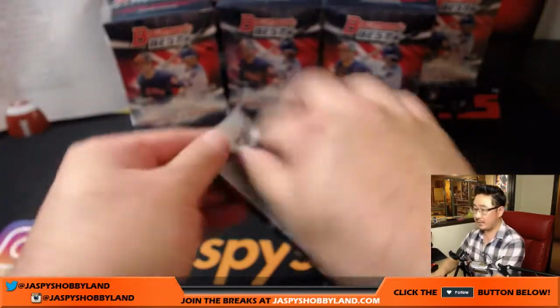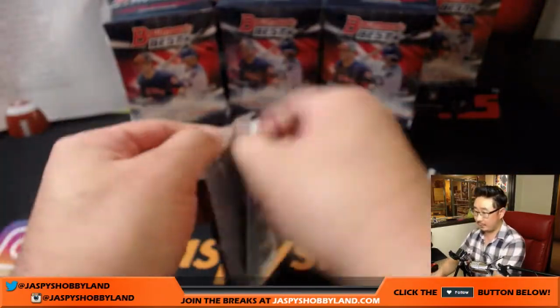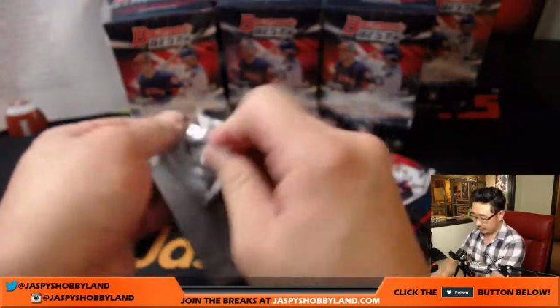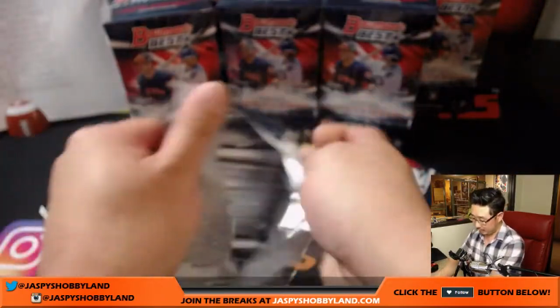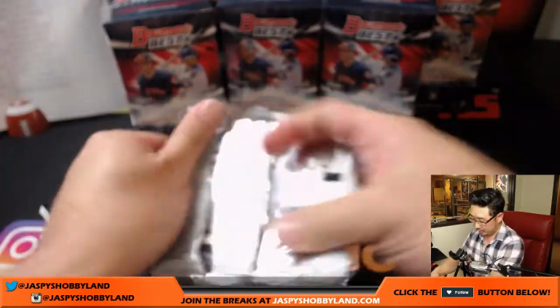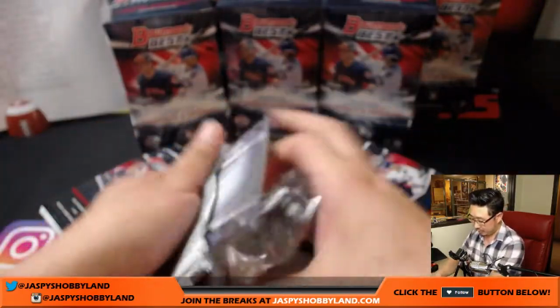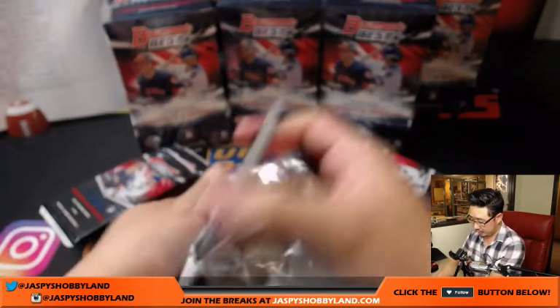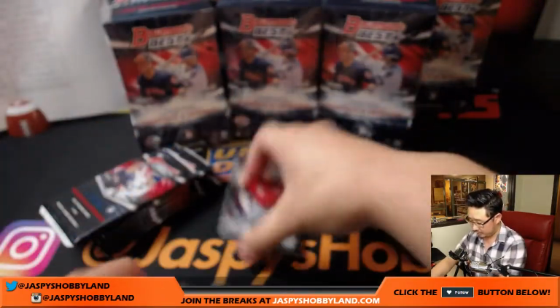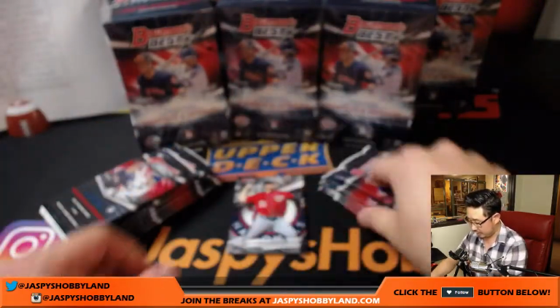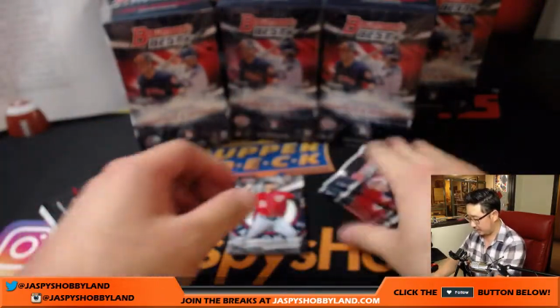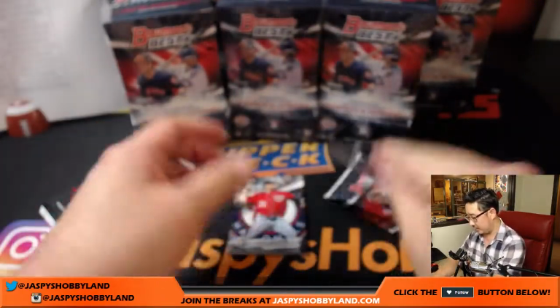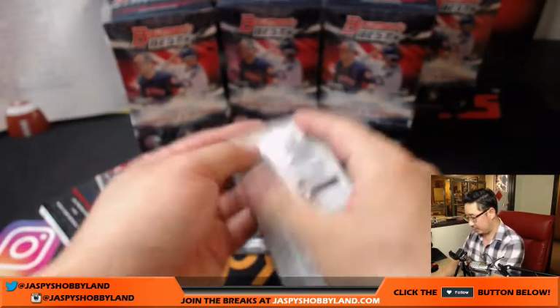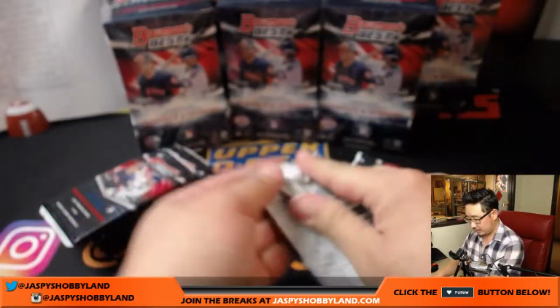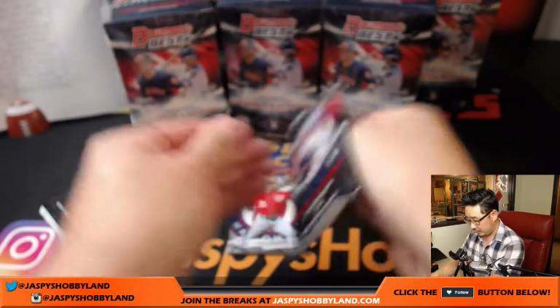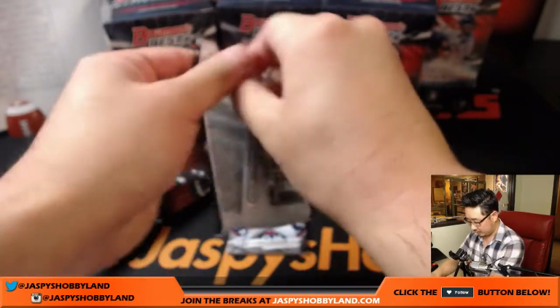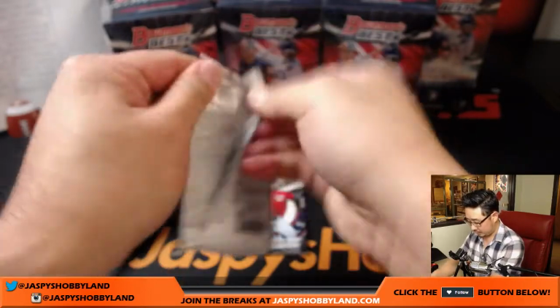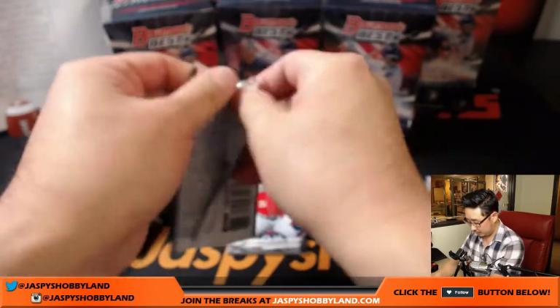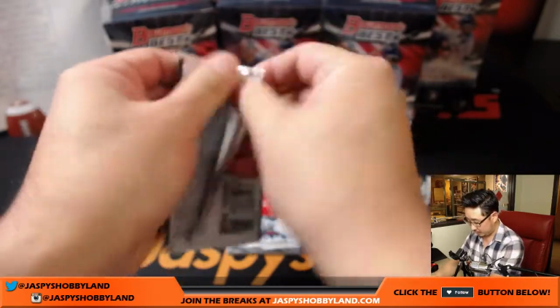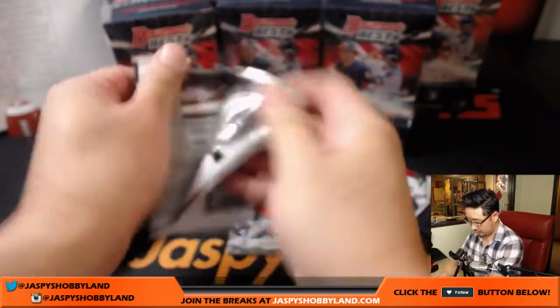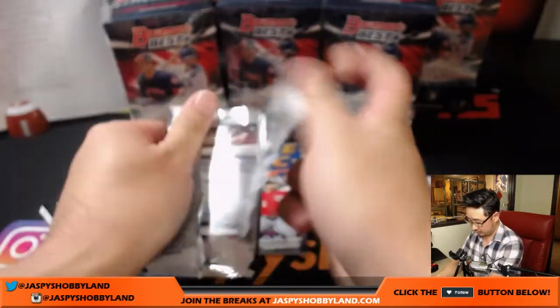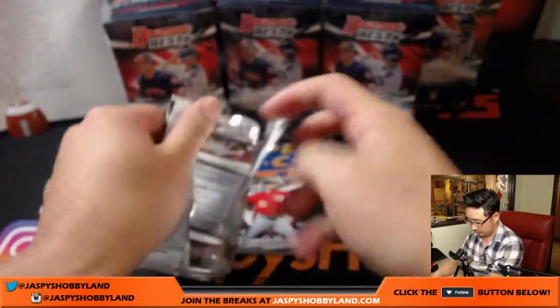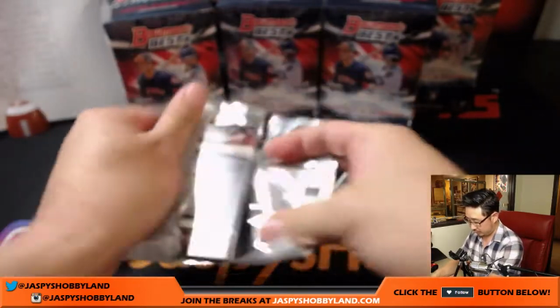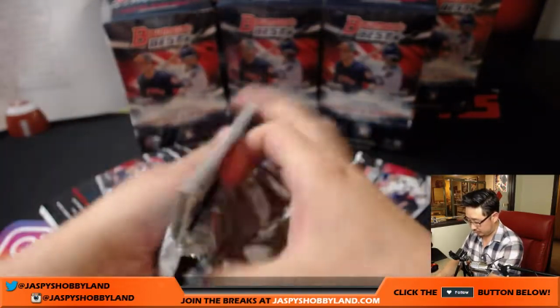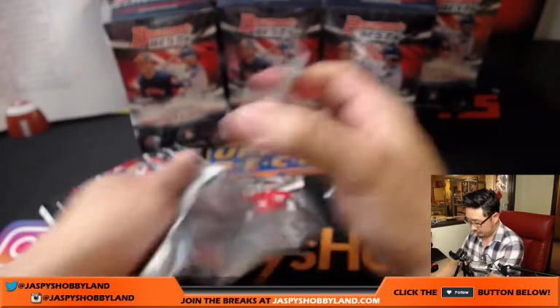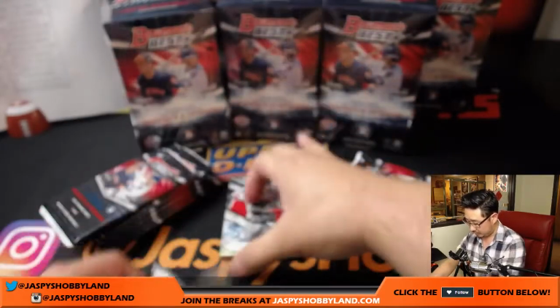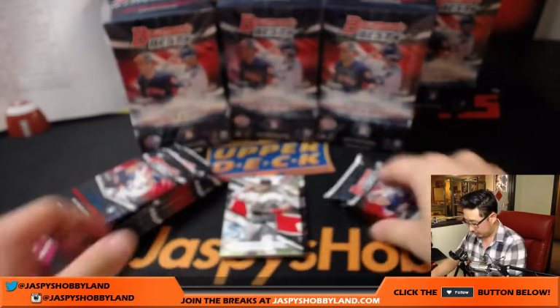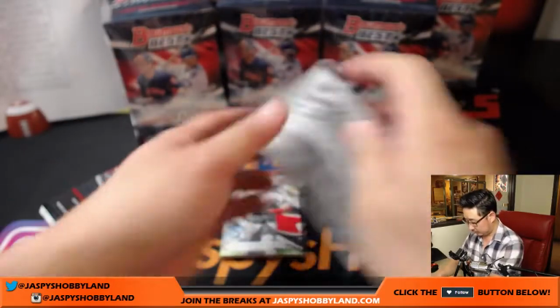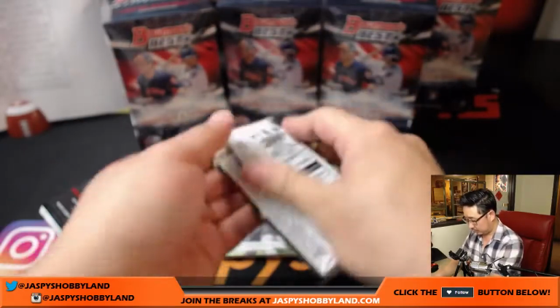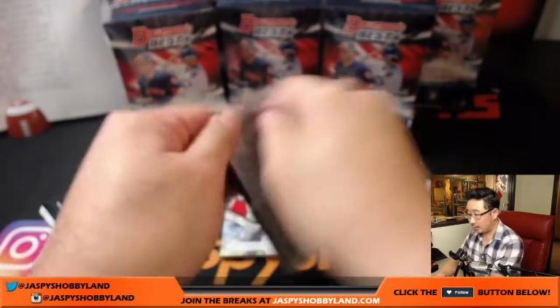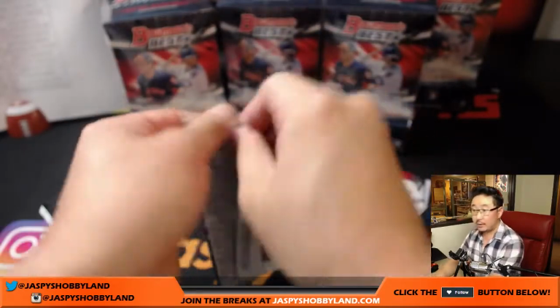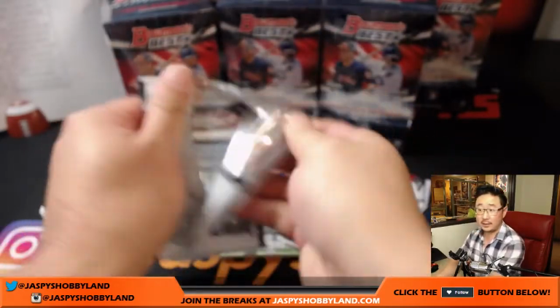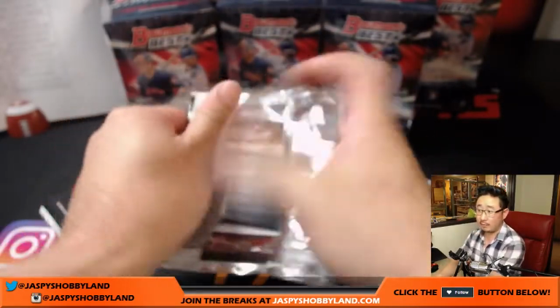Stack up all these packs right here. Good luck to everyone.